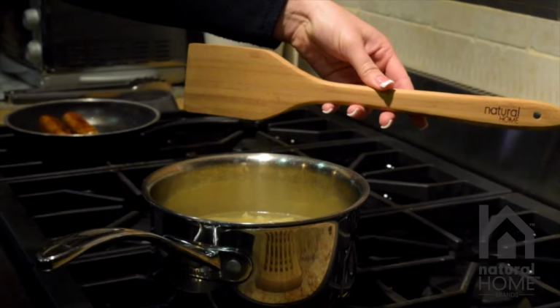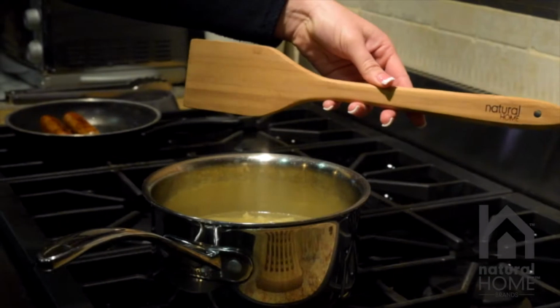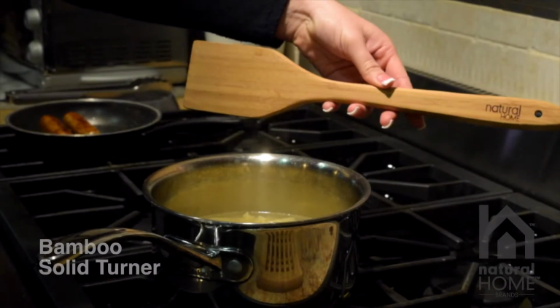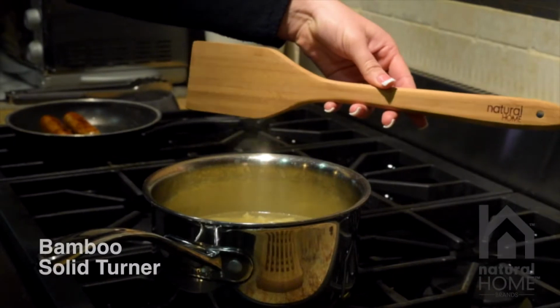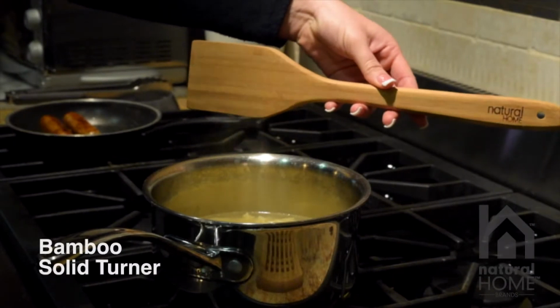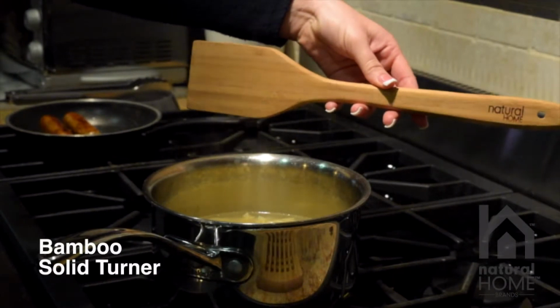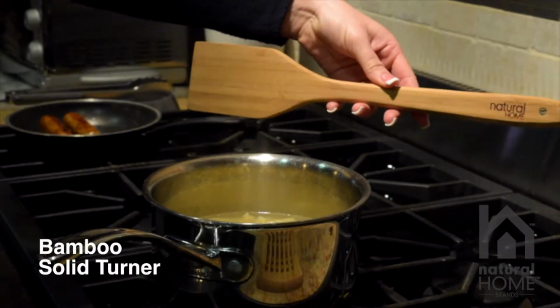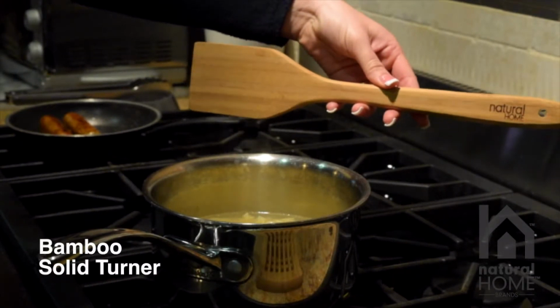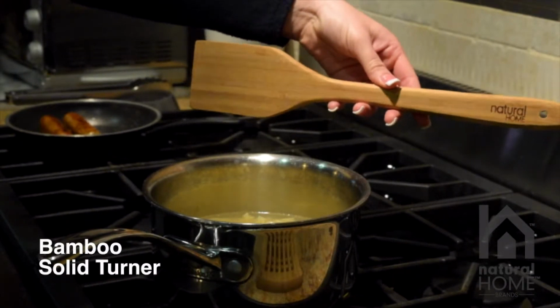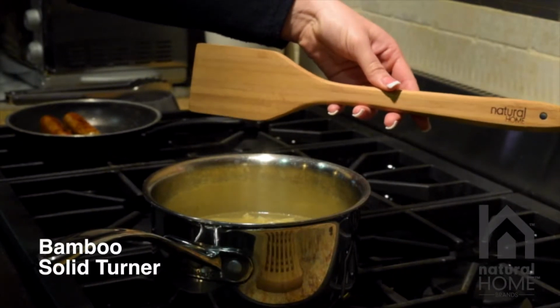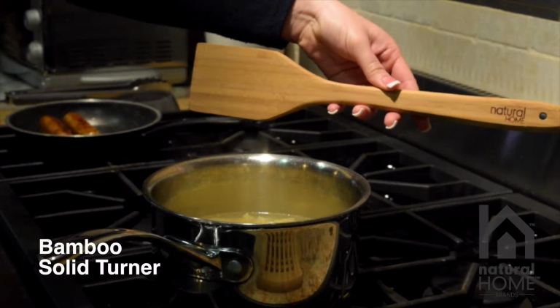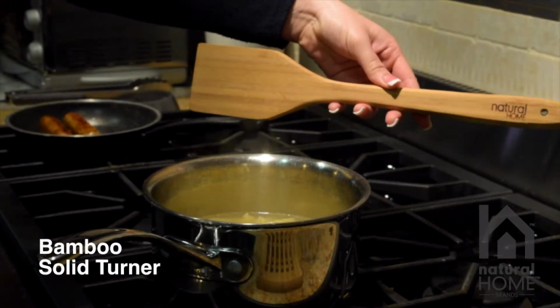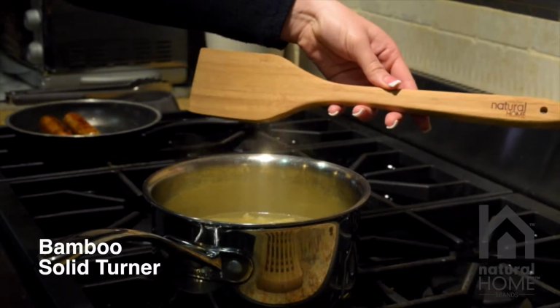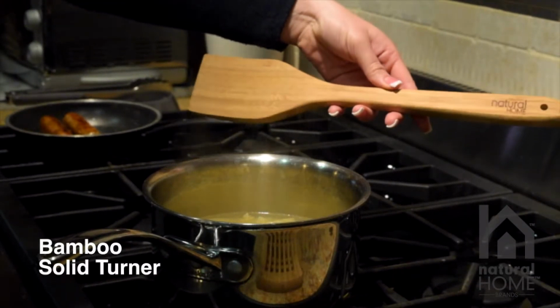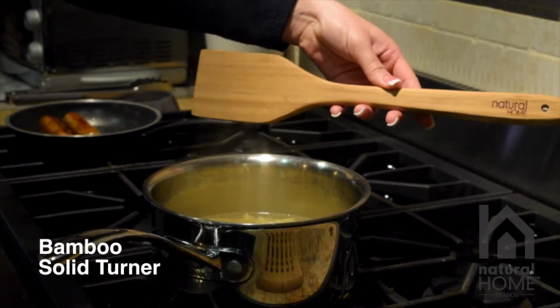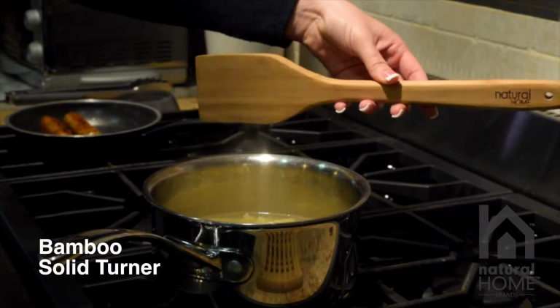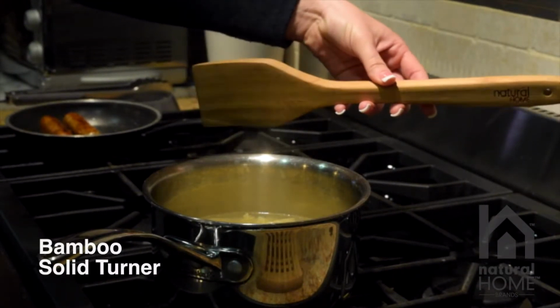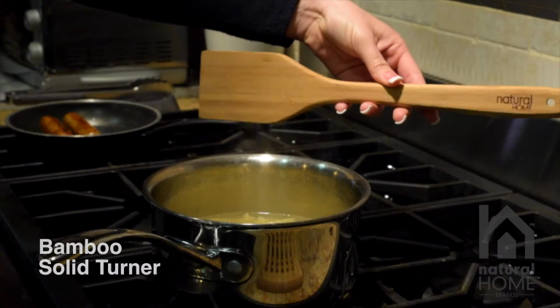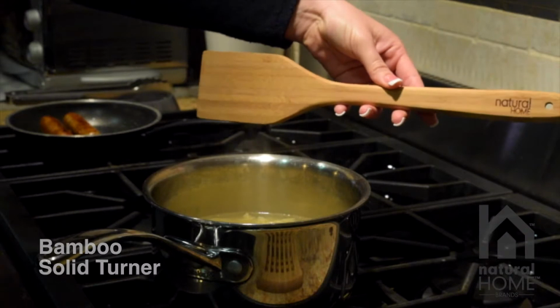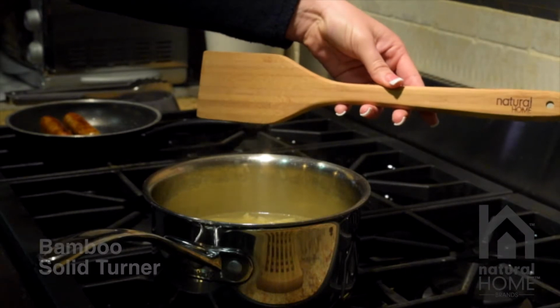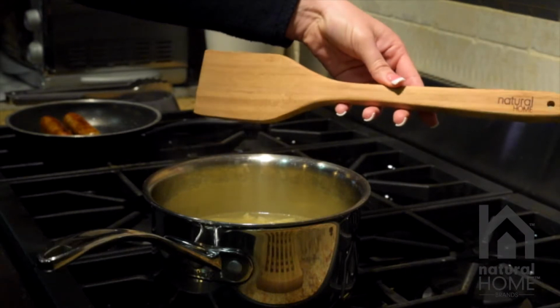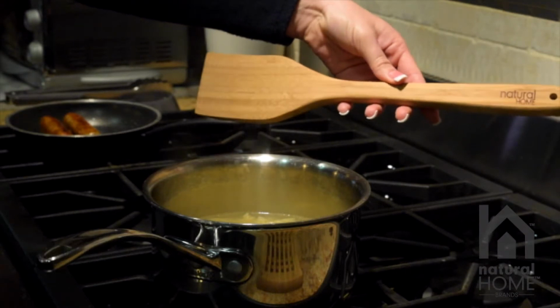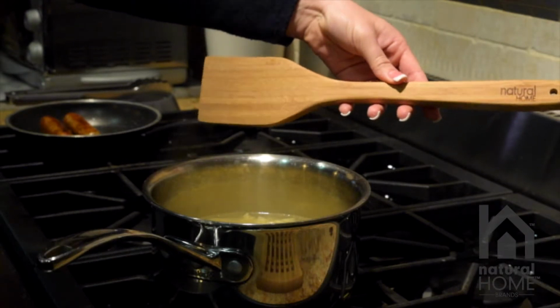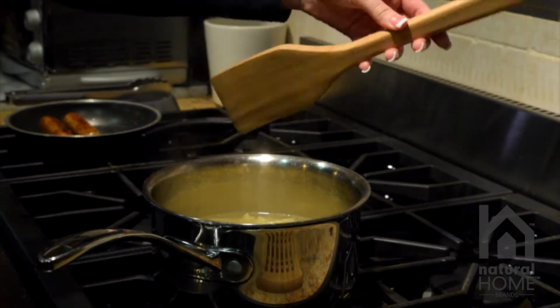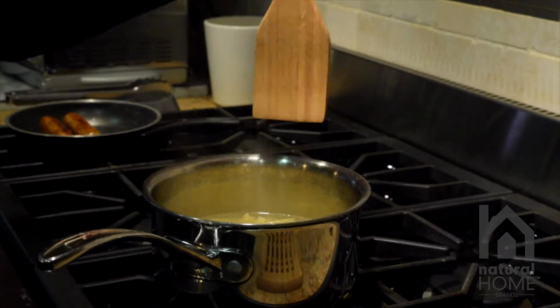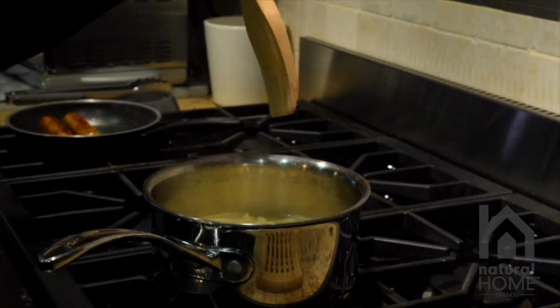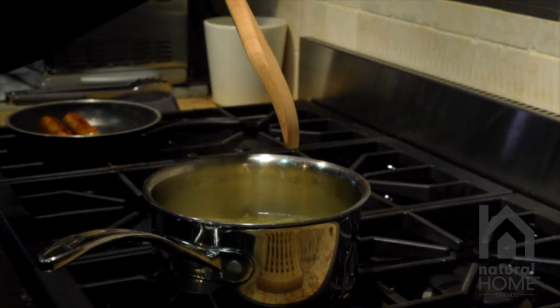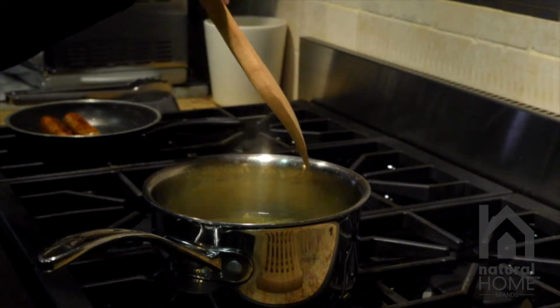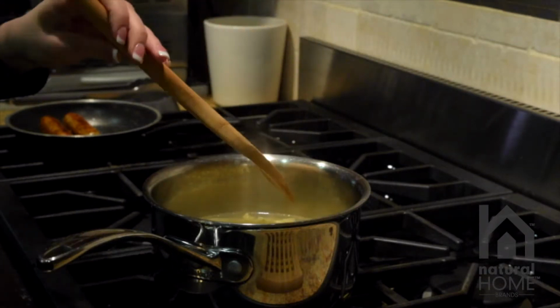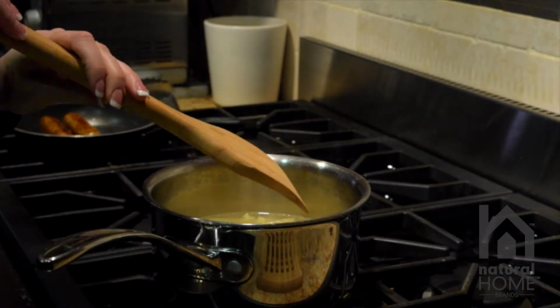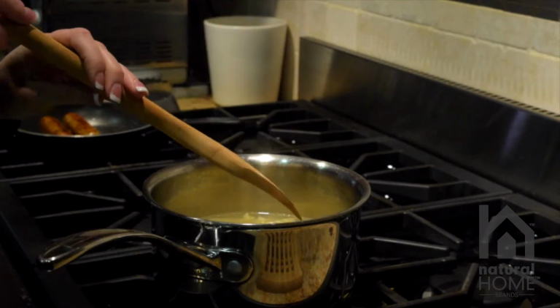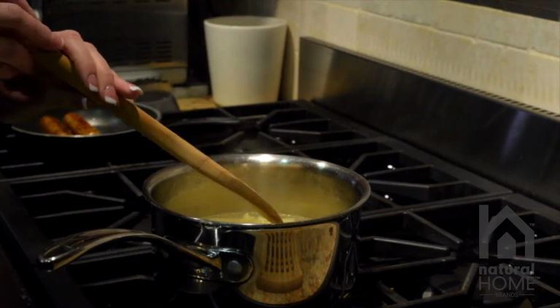This is our Natural Home Bamboo Solid Turner. You can use it to flip some meats. You can also use it with your pastas, which I'm going to do today.